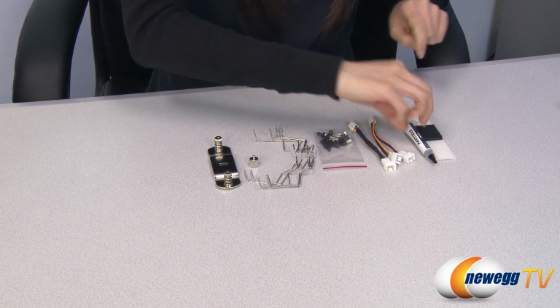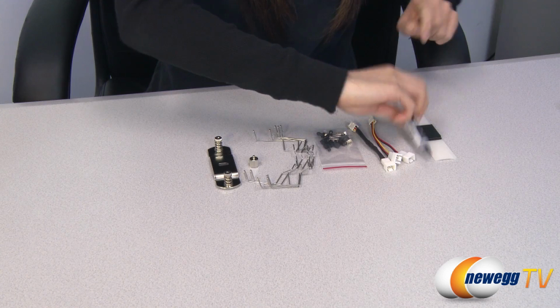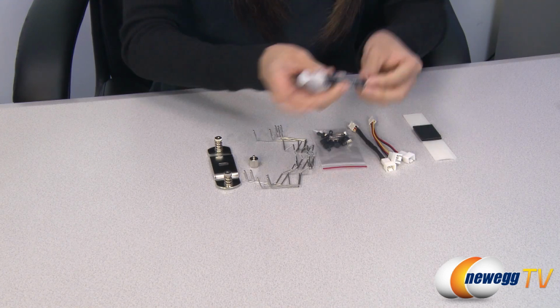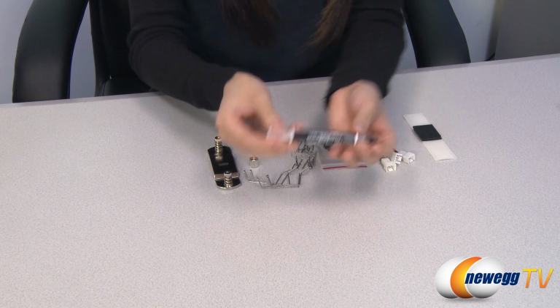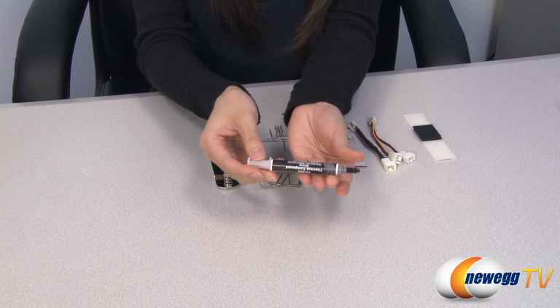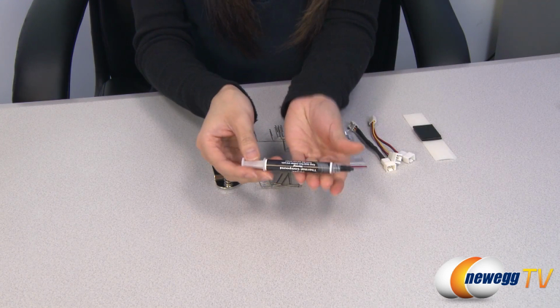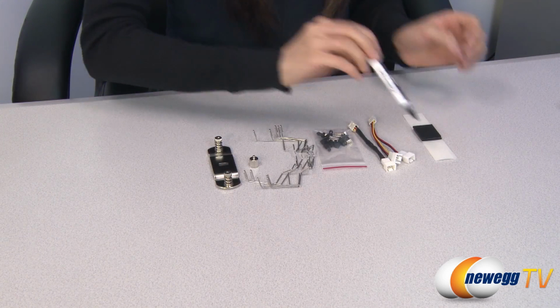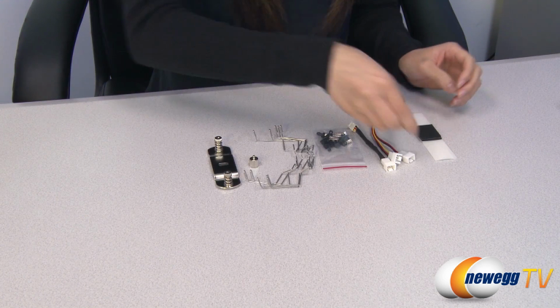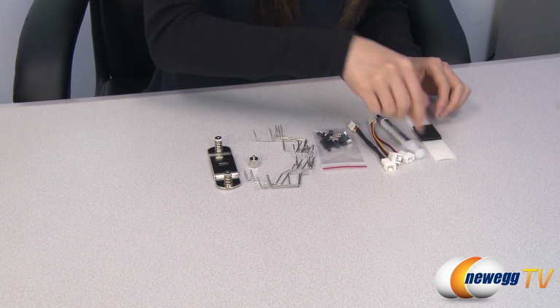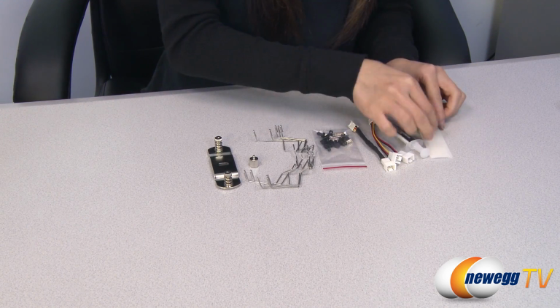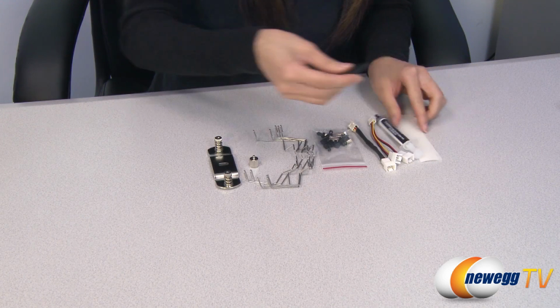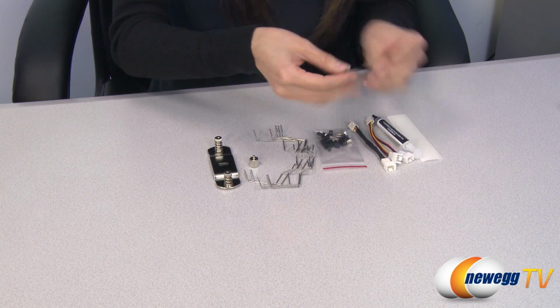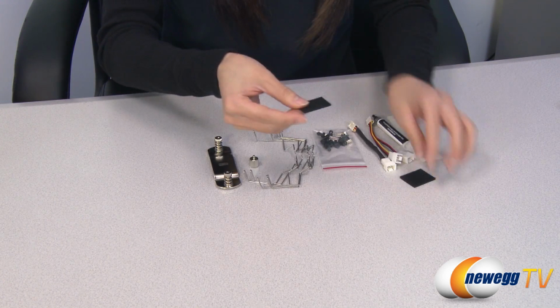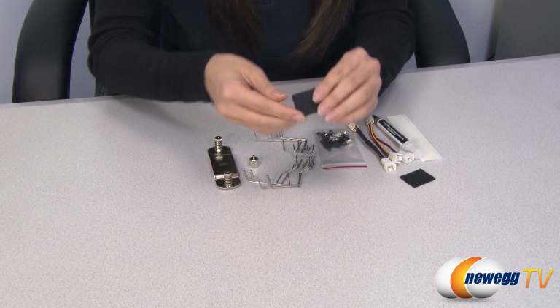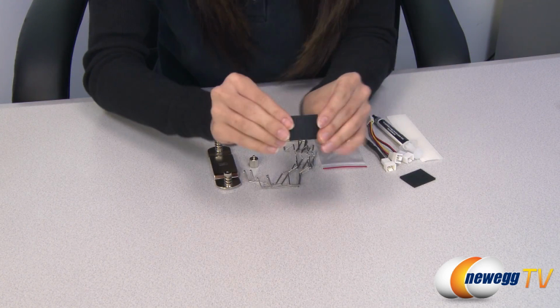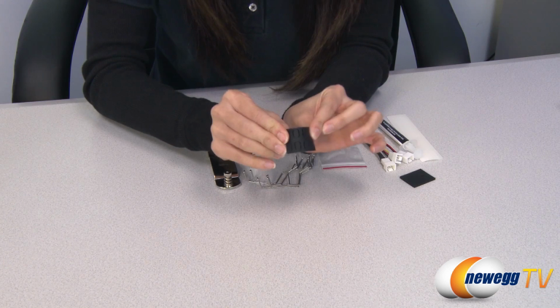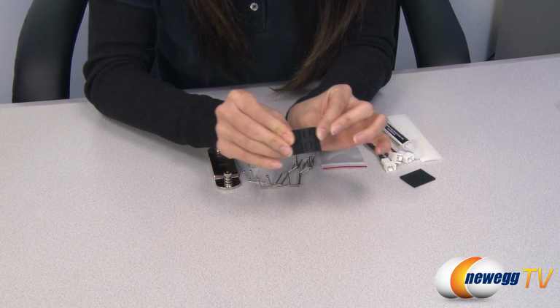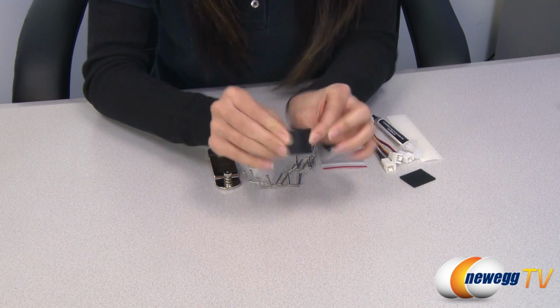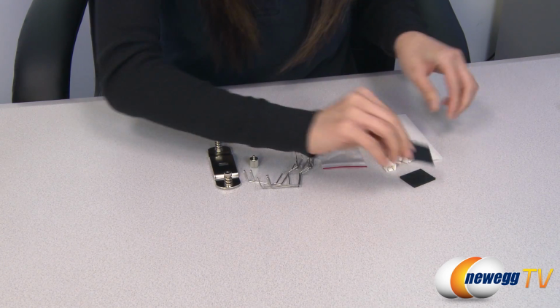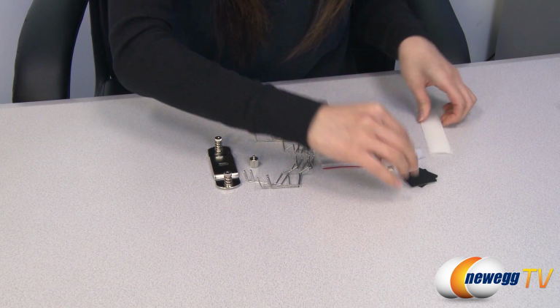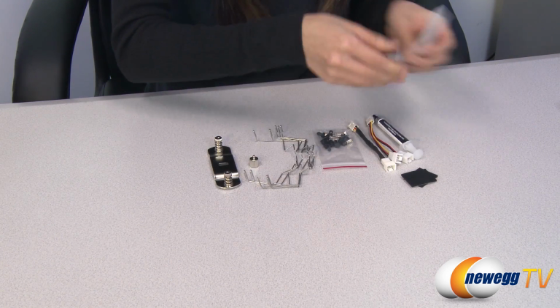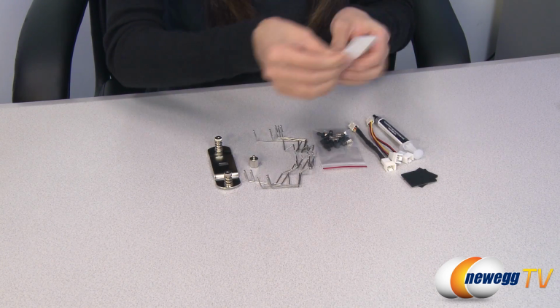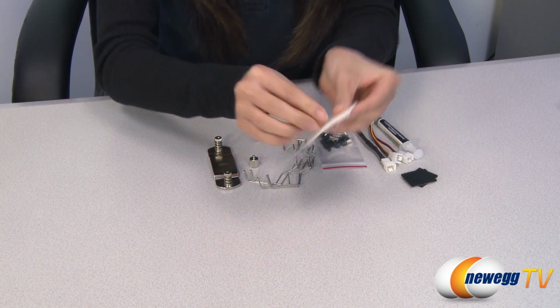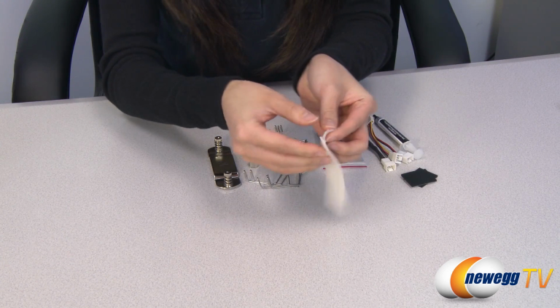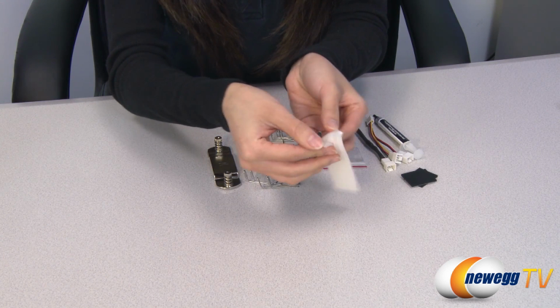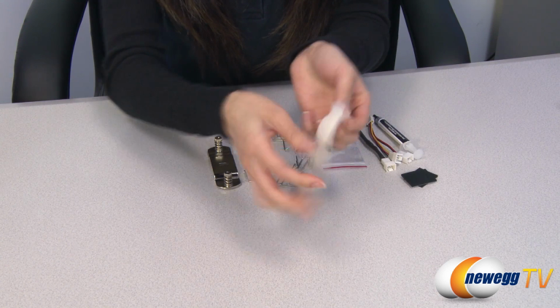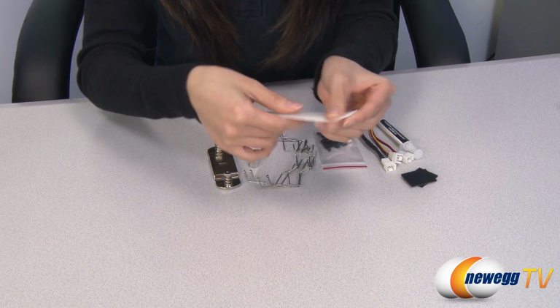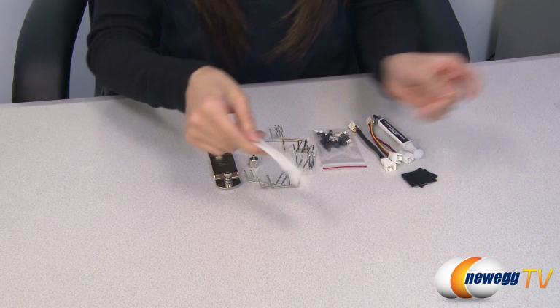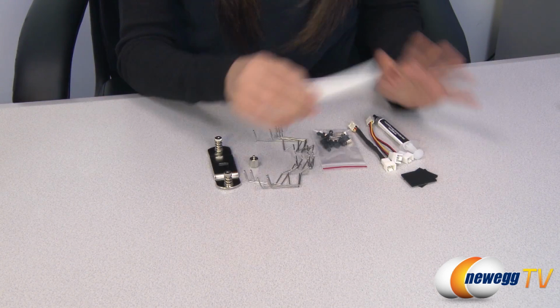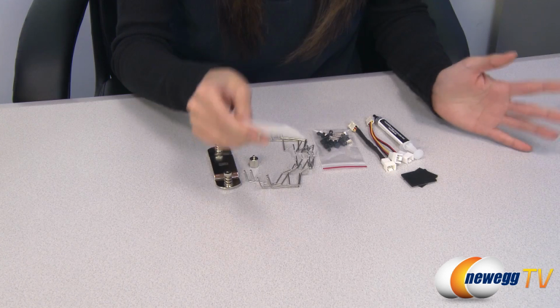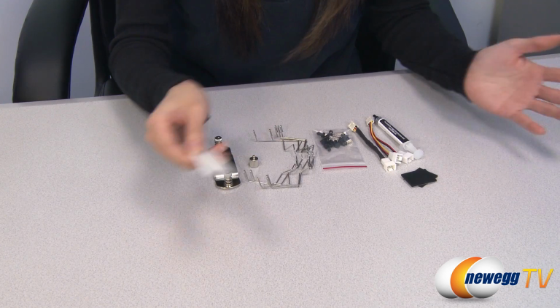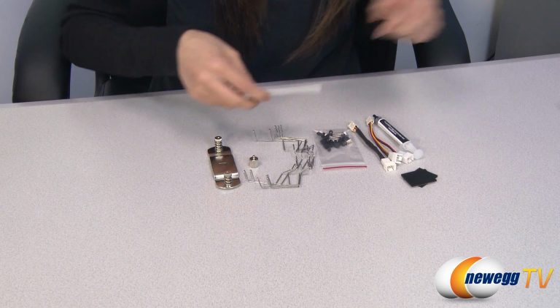And this is your thermal paste. Last but not least we have these rubber dampers and also rubber bars, and I'll show you what they do in just a little bit.